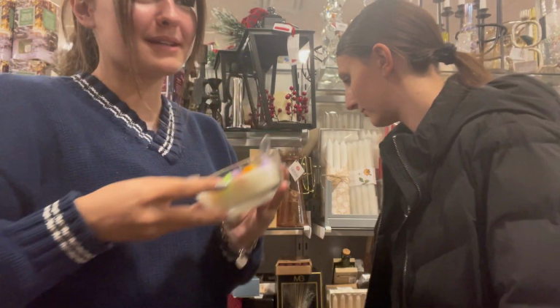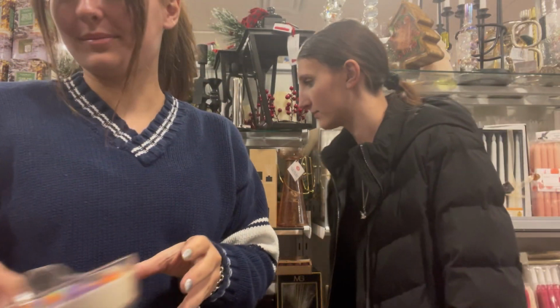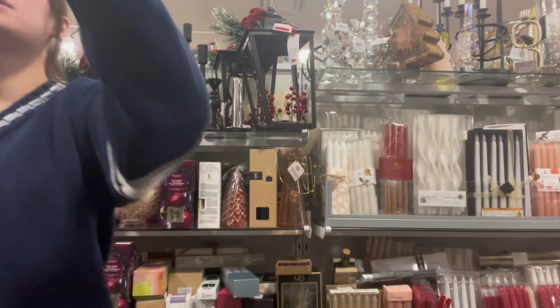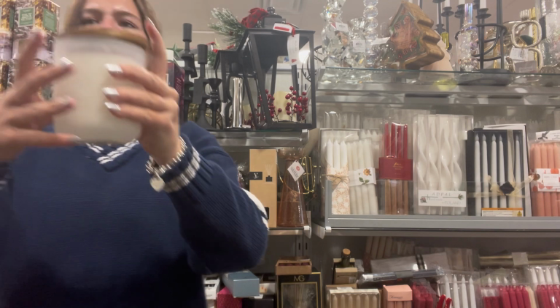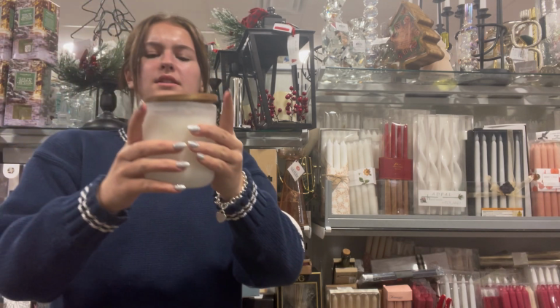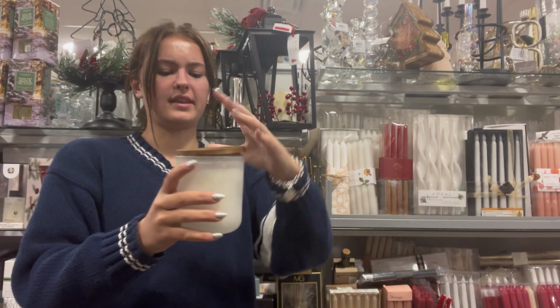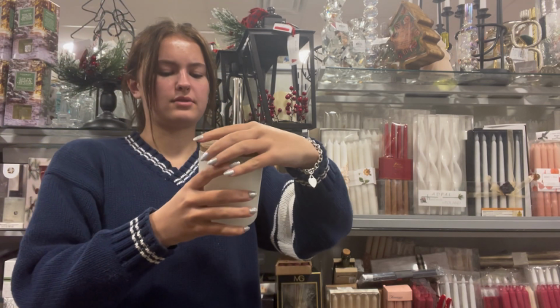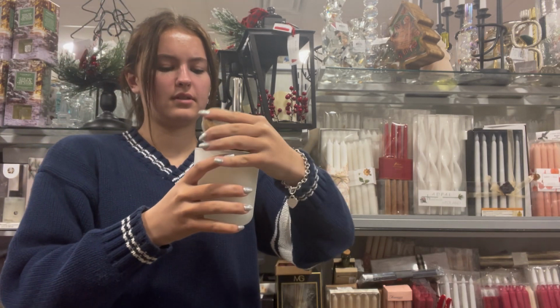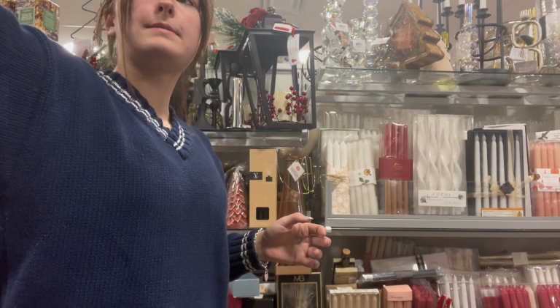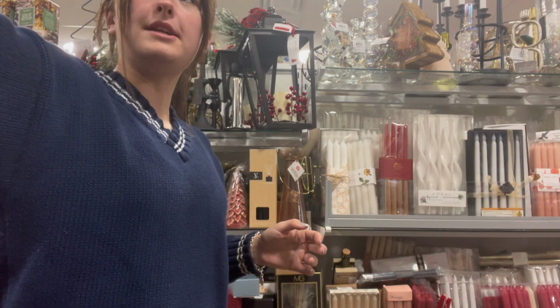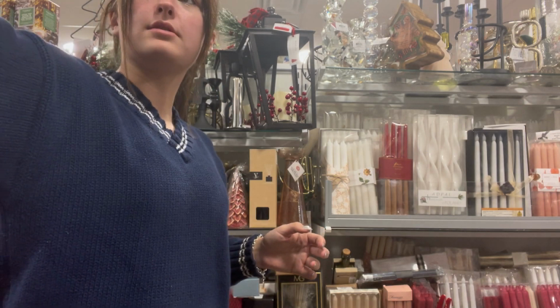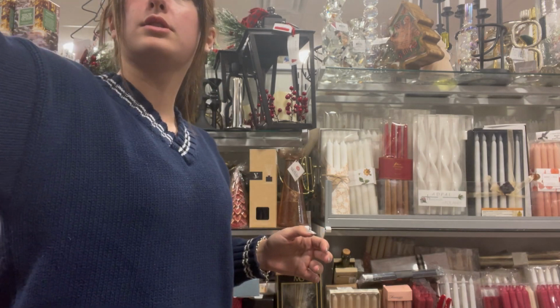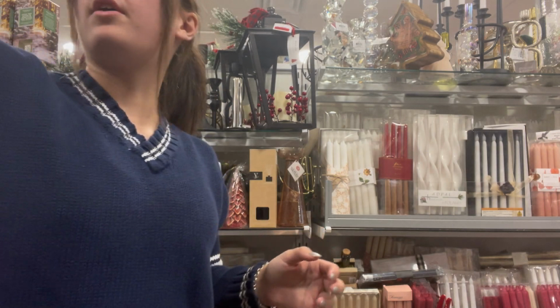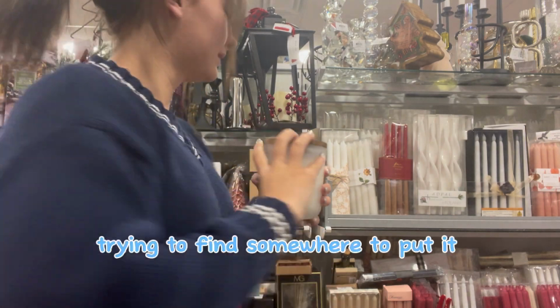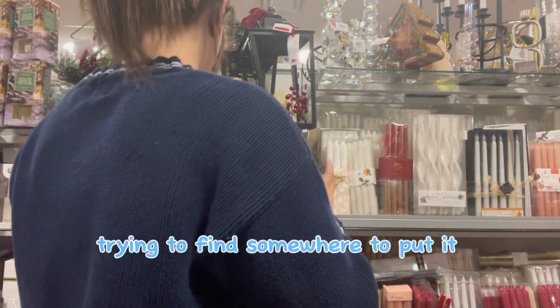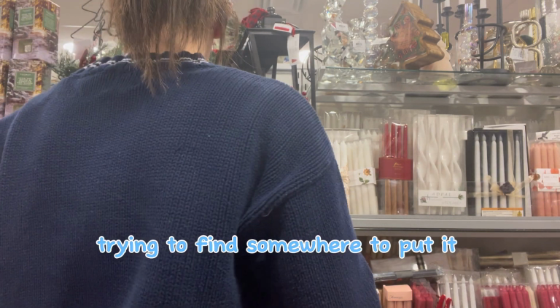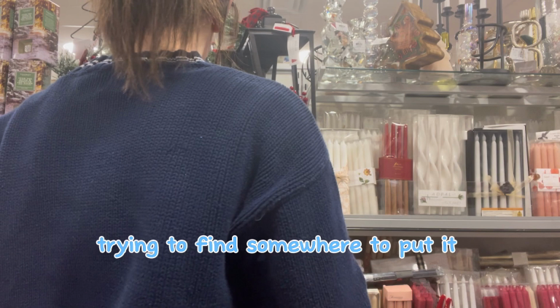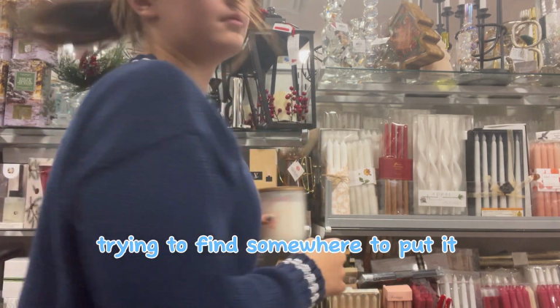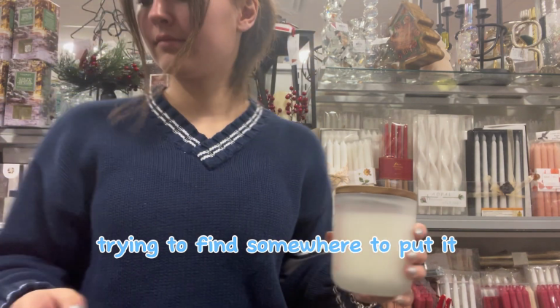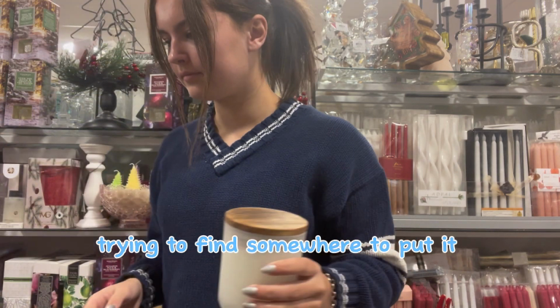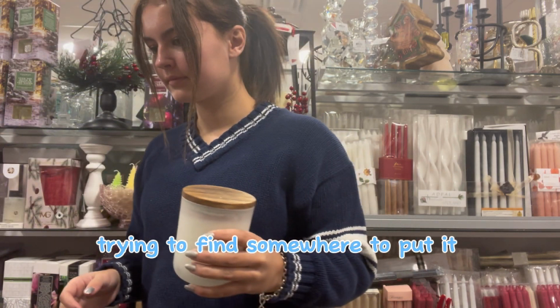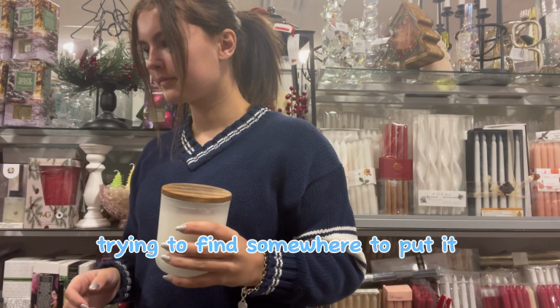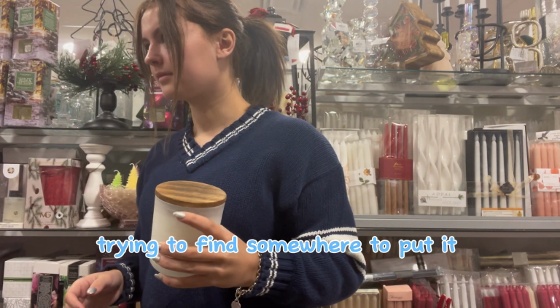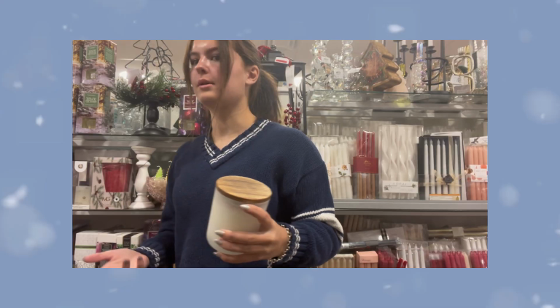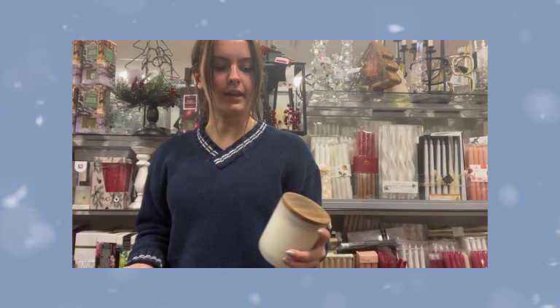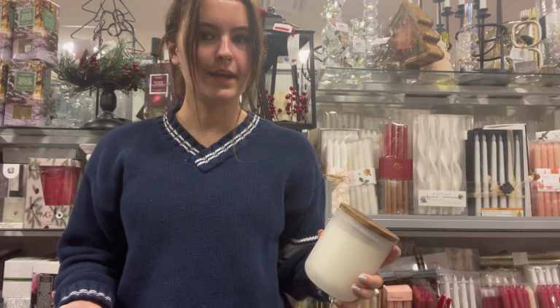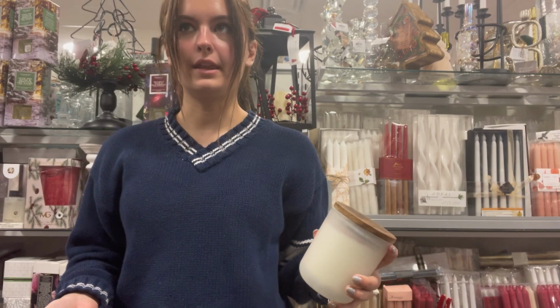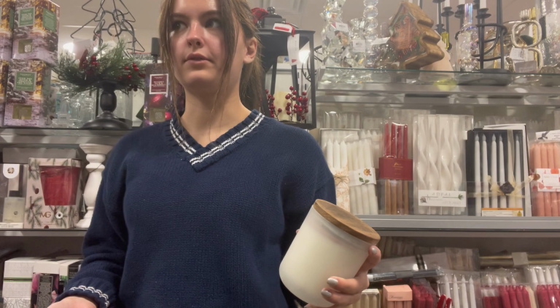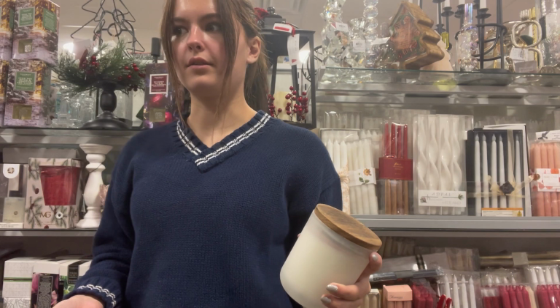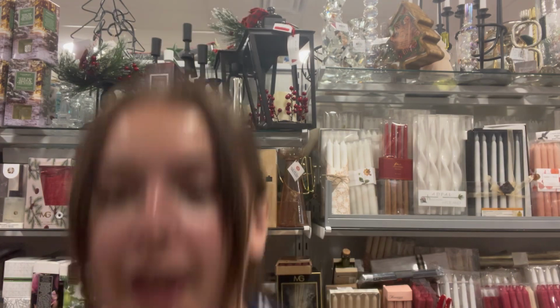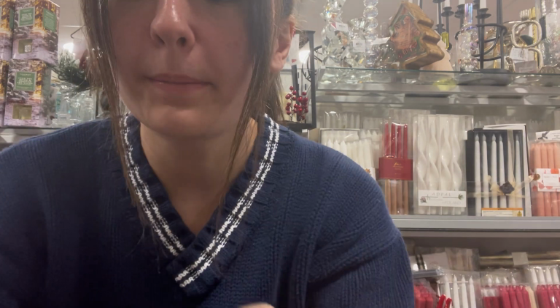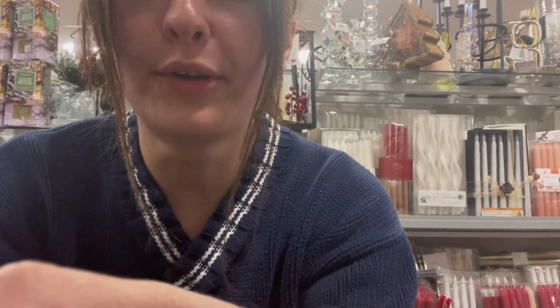It smells like Froot Loops. Someone destroyed this one — that was rude. It smells like peachy-o's though, it's gonna fall. I don't want to put it there, it's gonna fall off. I'm just gonna put it on the ground.